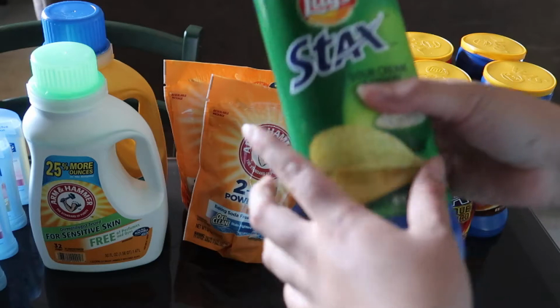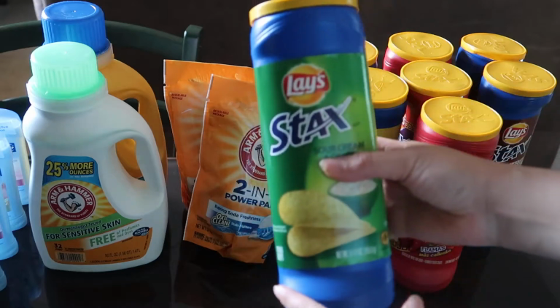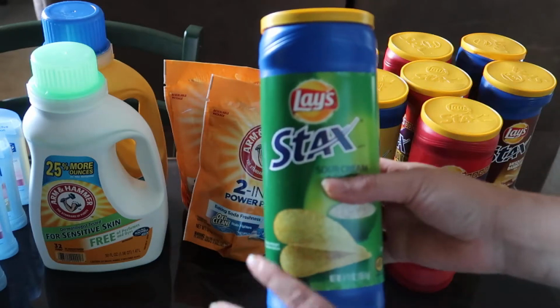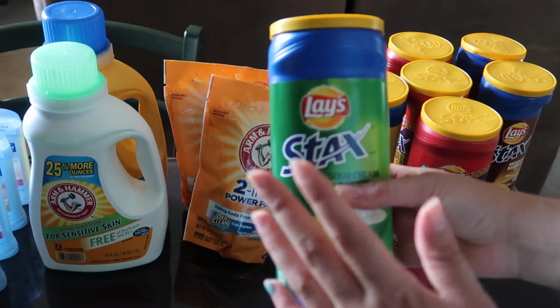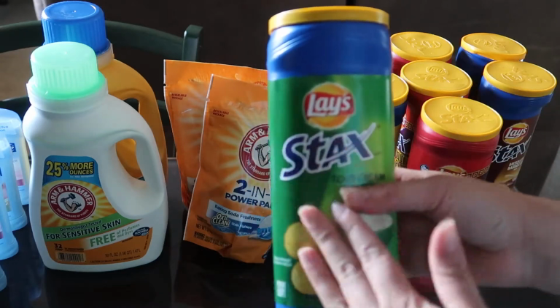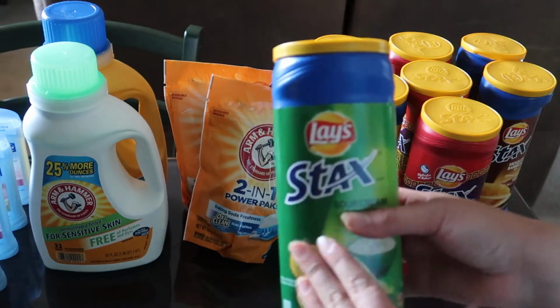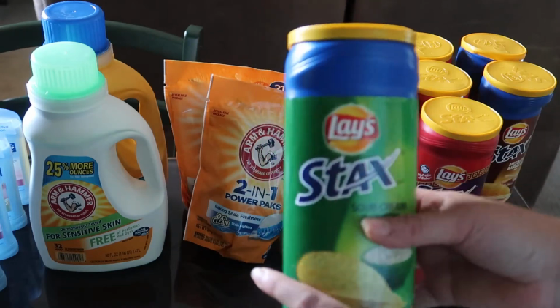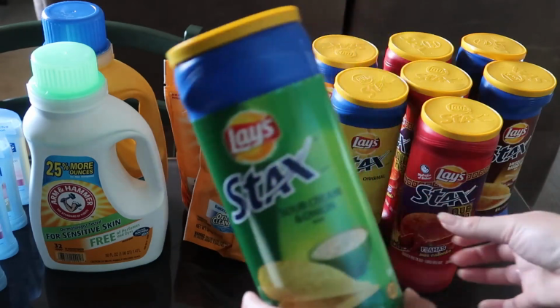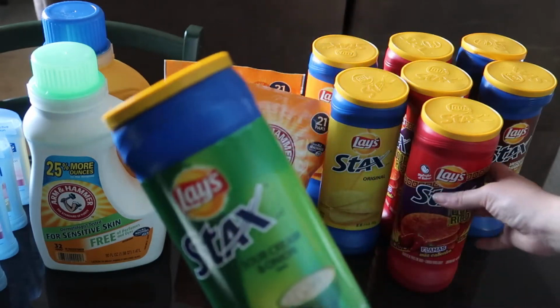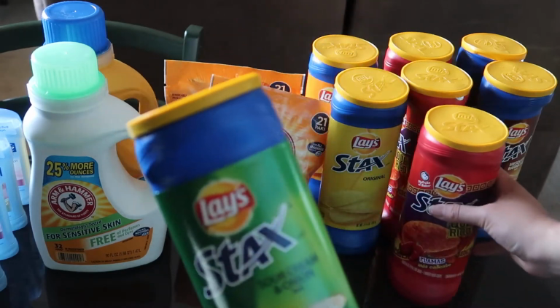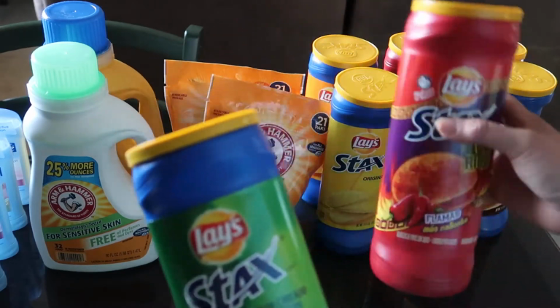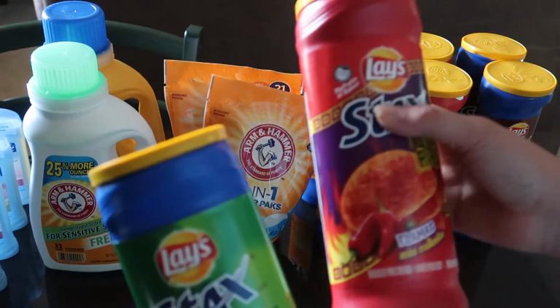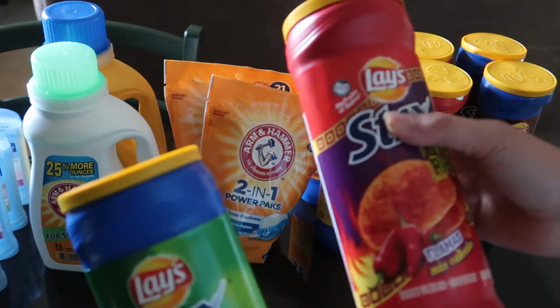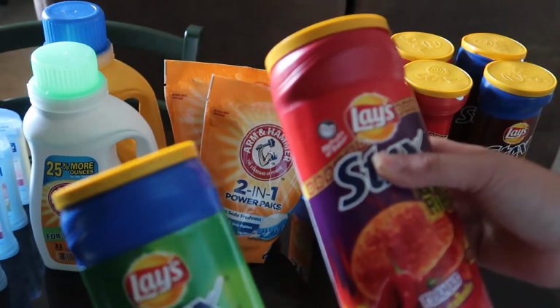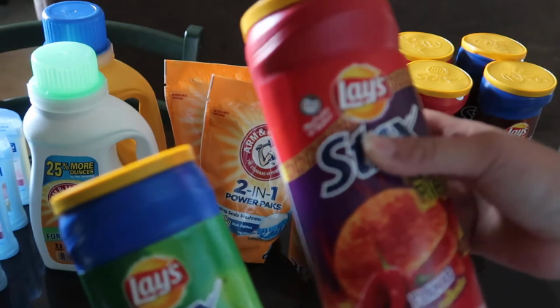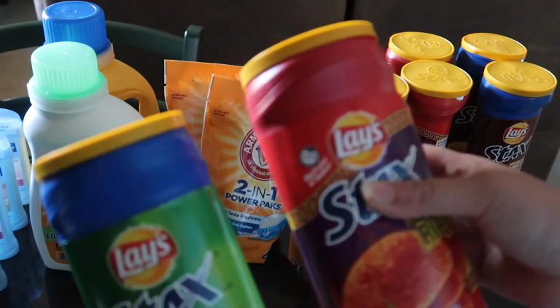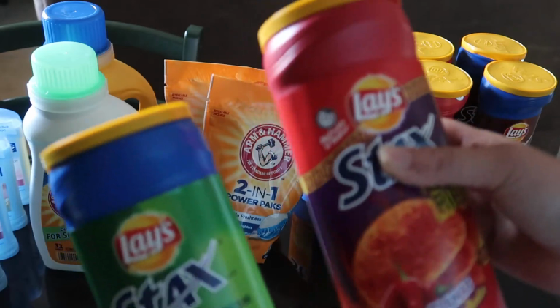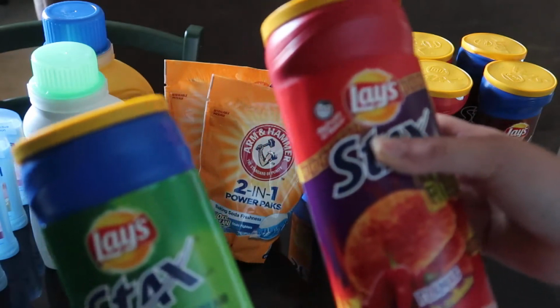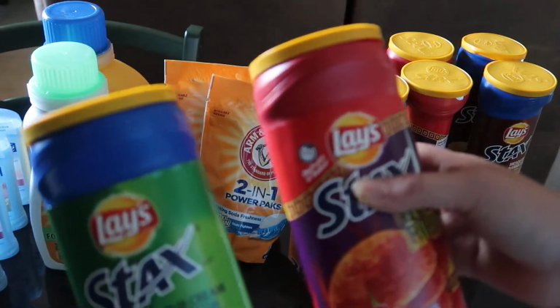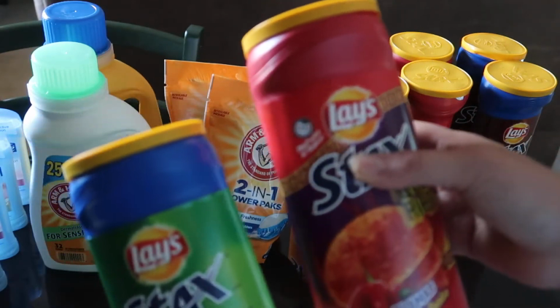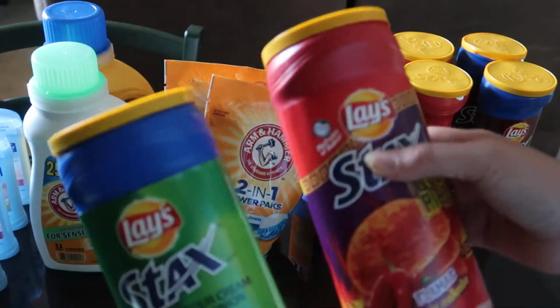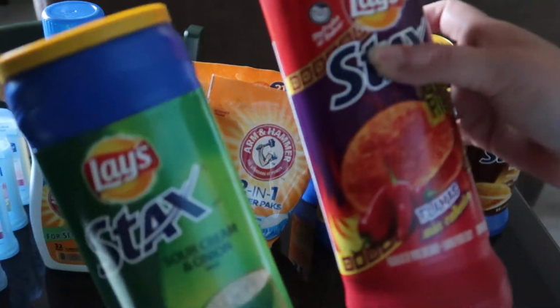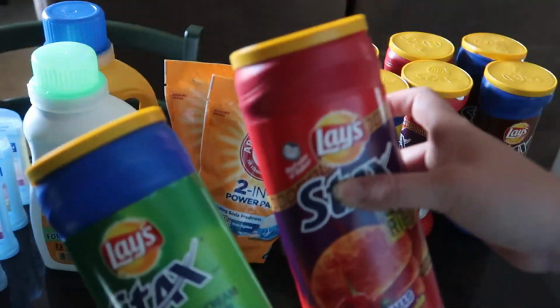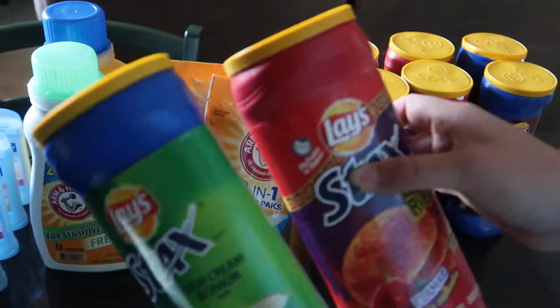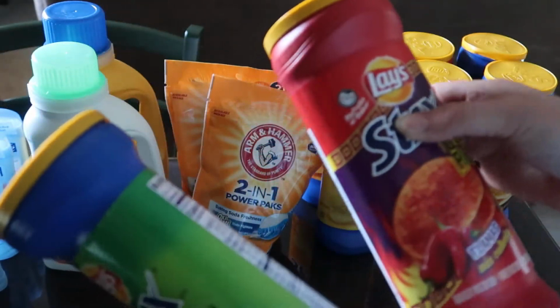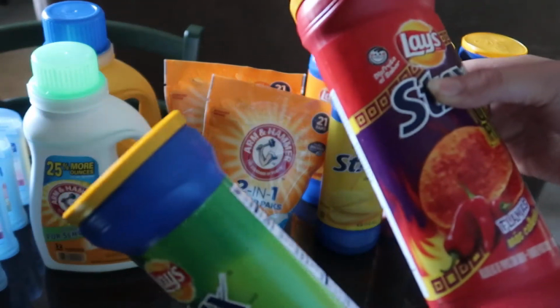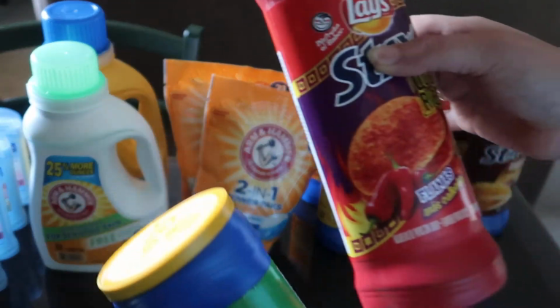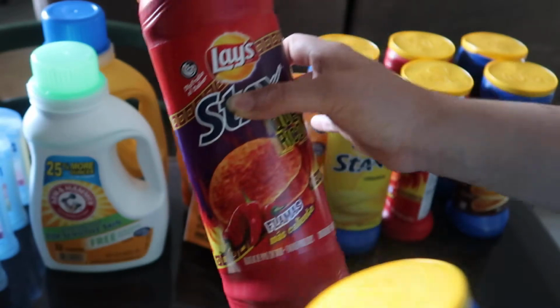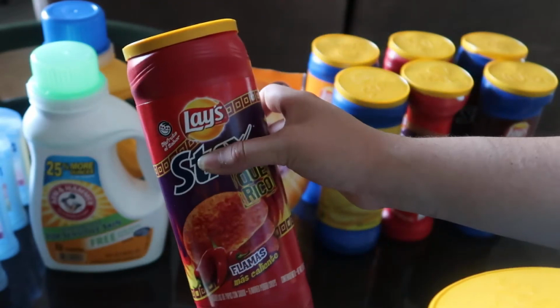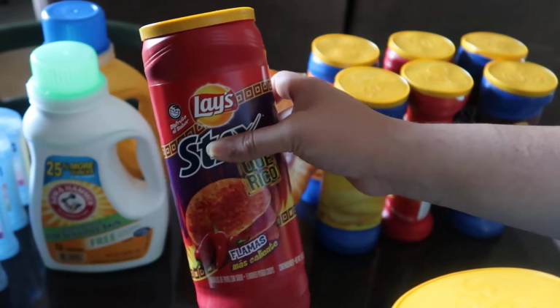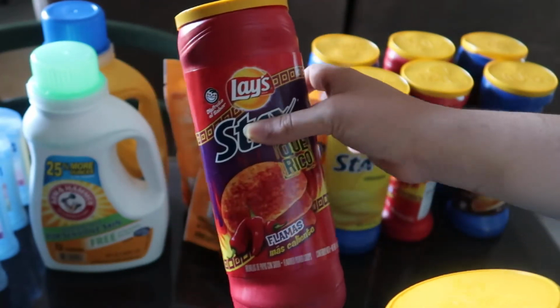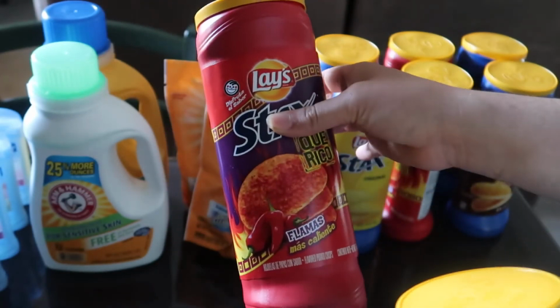That works out to about 37 to 38 cents each. You can usually find these at Dollar Tree for cheaper, and I think Rite Aid normally has them for $1.99.